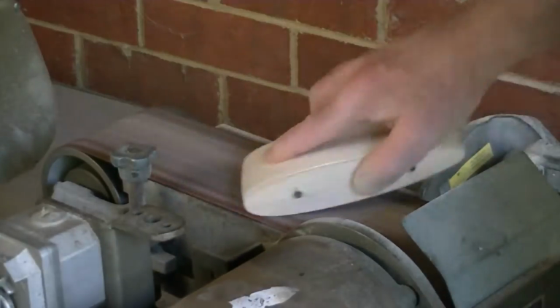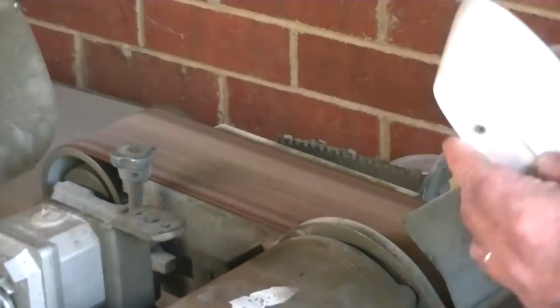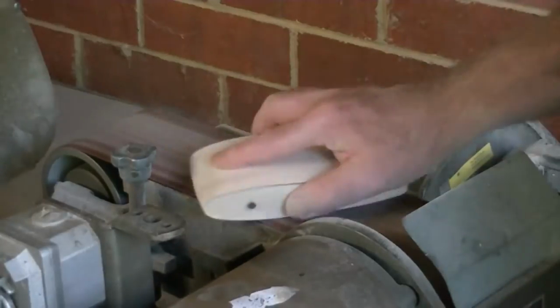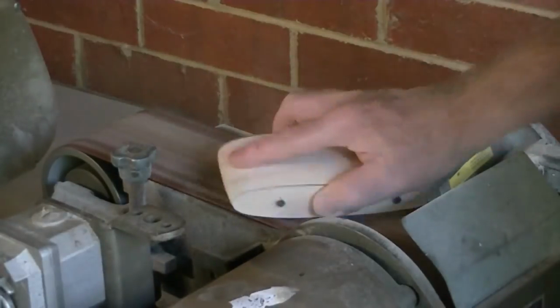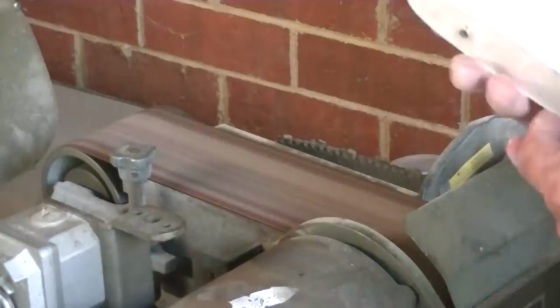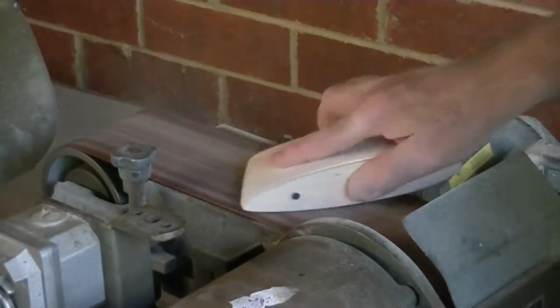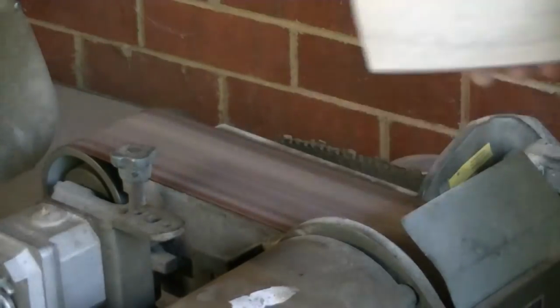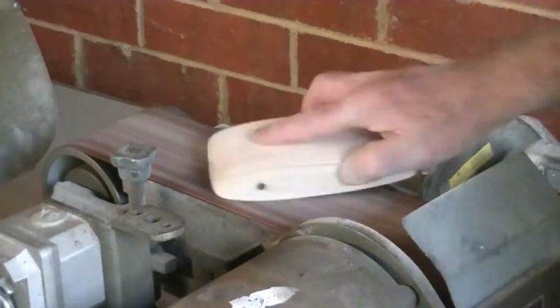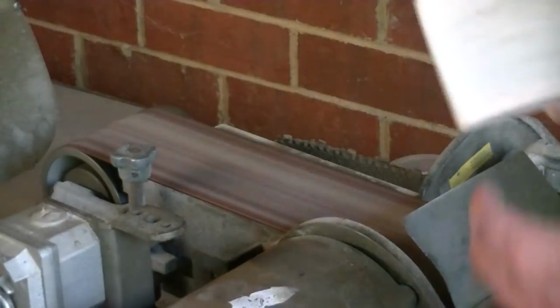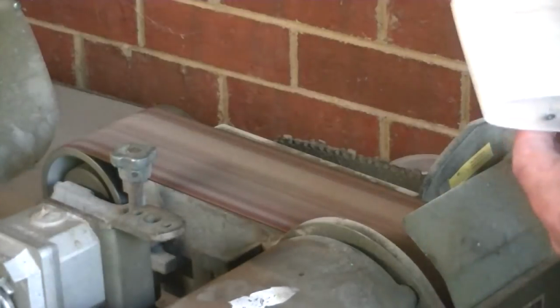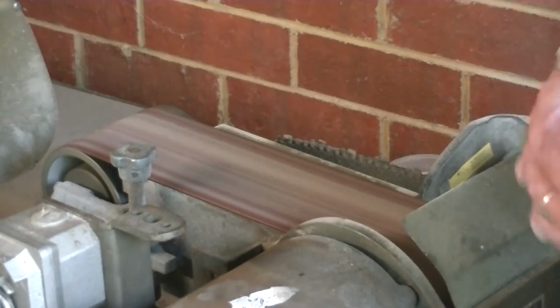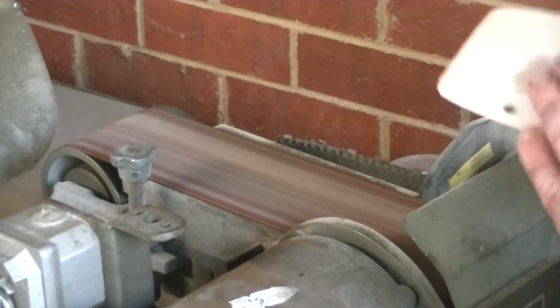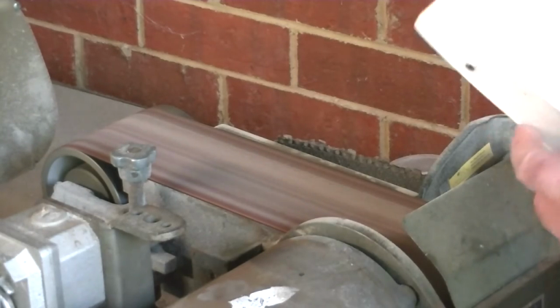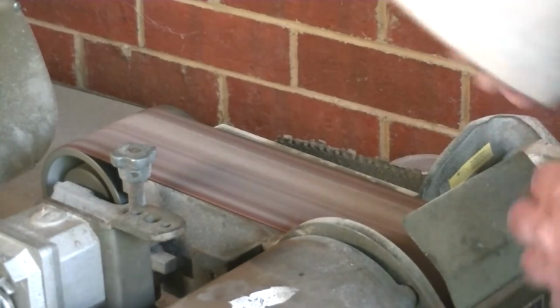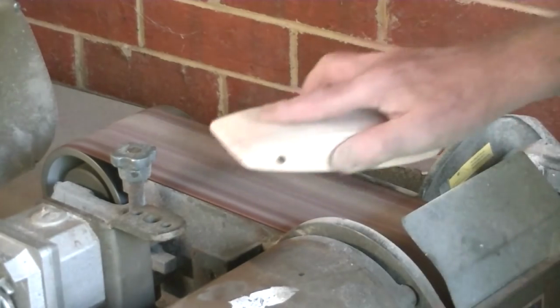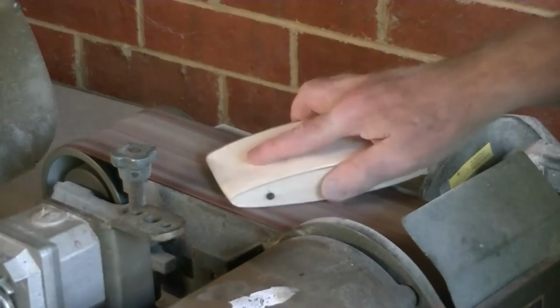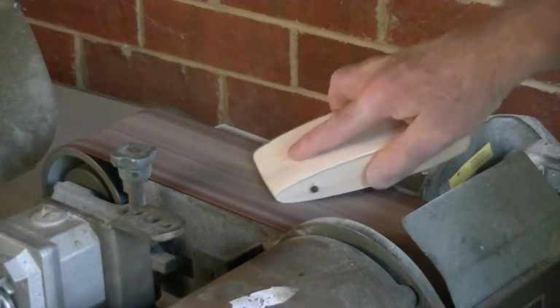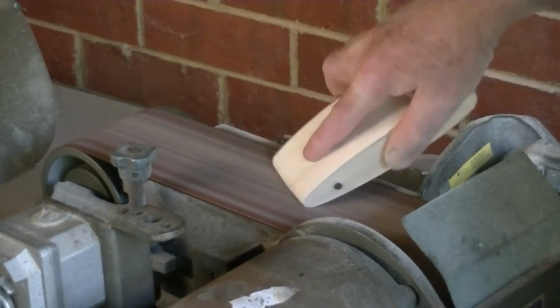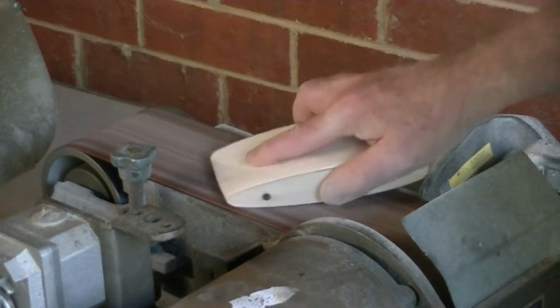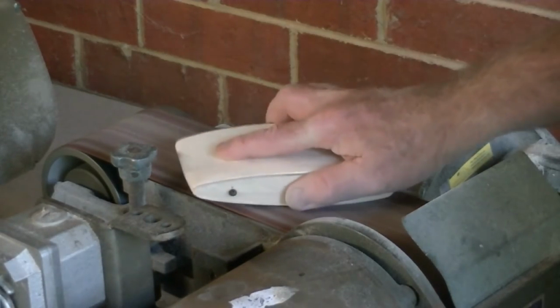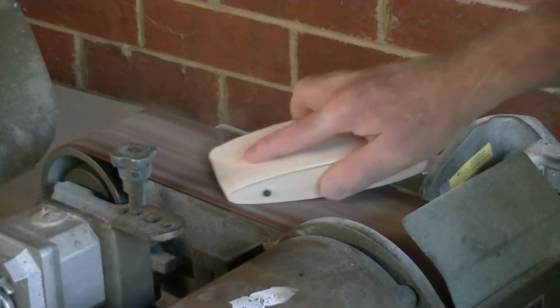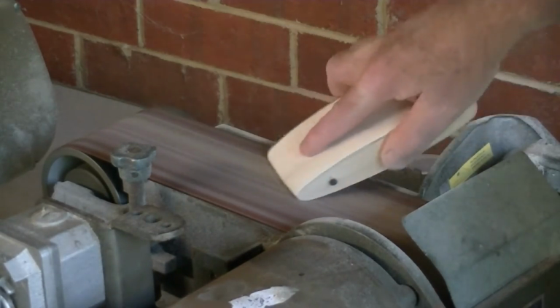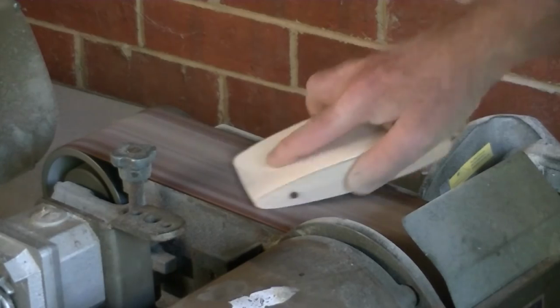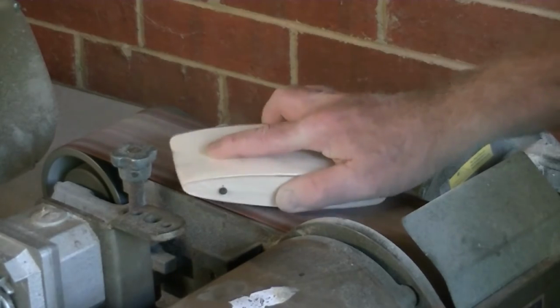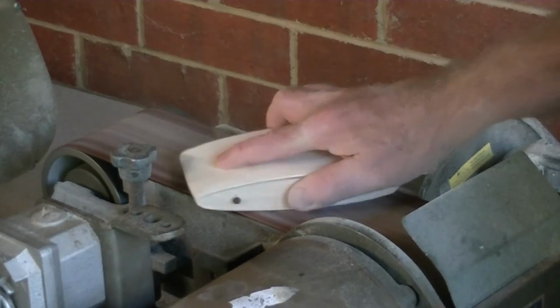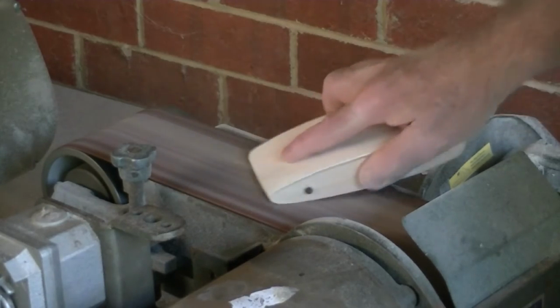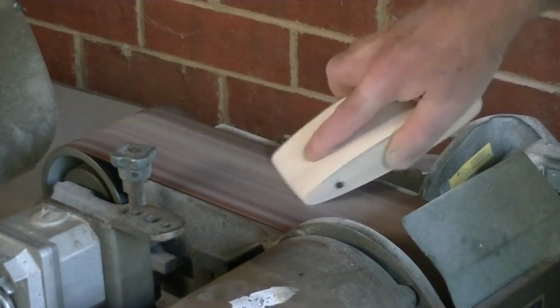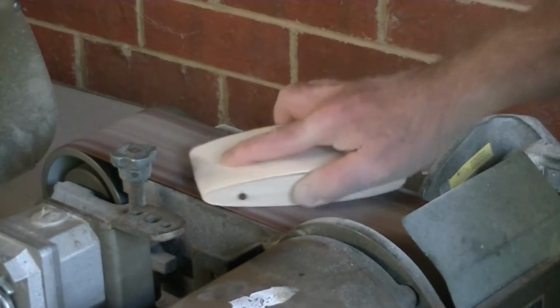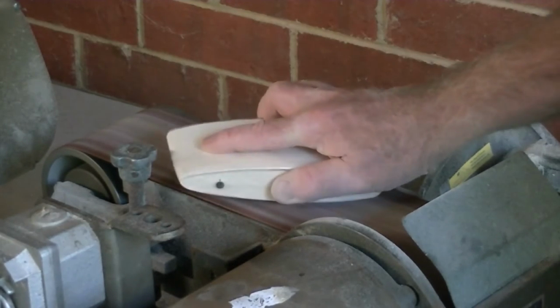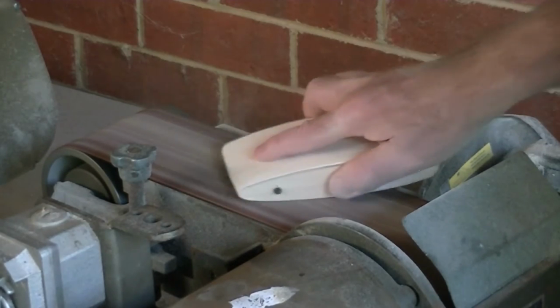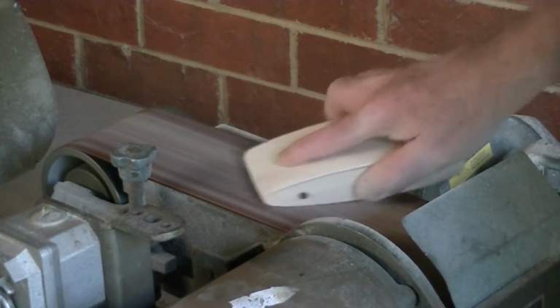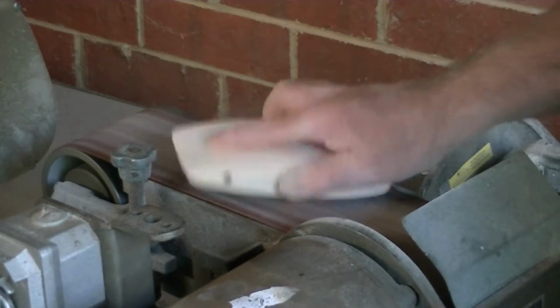The trick with this, of course, was to make sure when I added the perspex to the top and the bottom they were perfectly lined up, so that when I ground this down the shape that I'm finished with is the right shape.